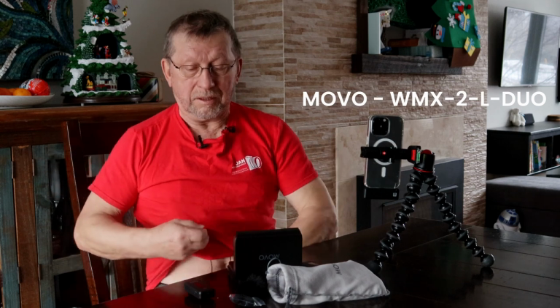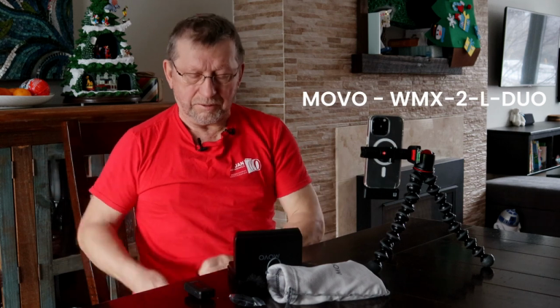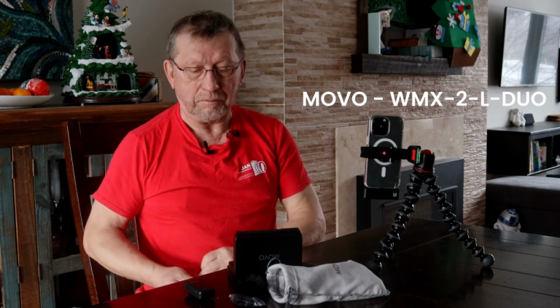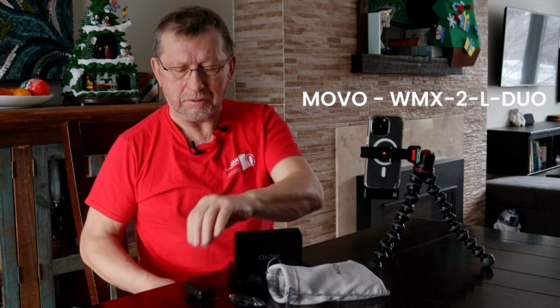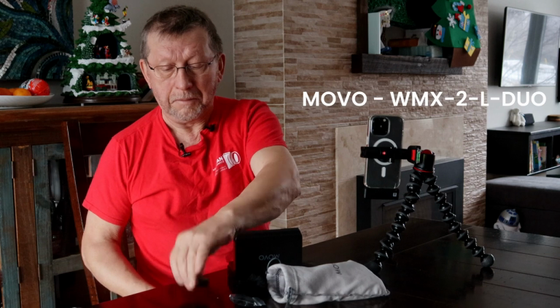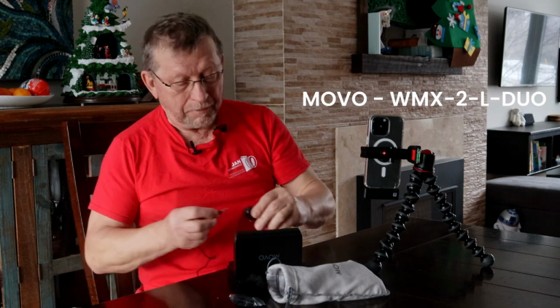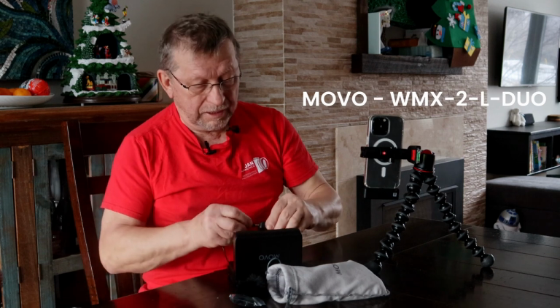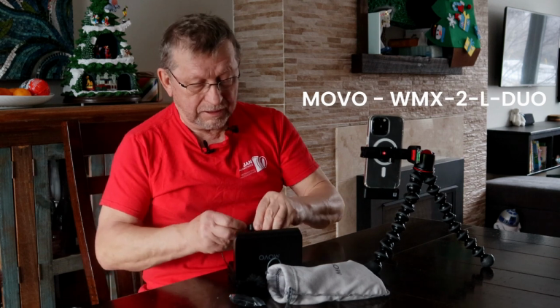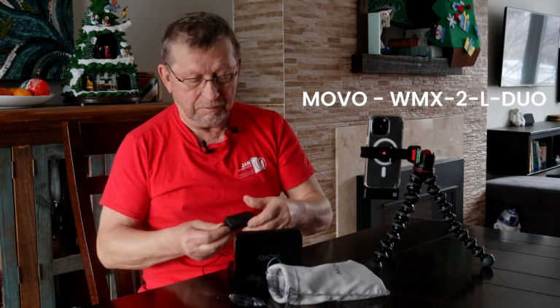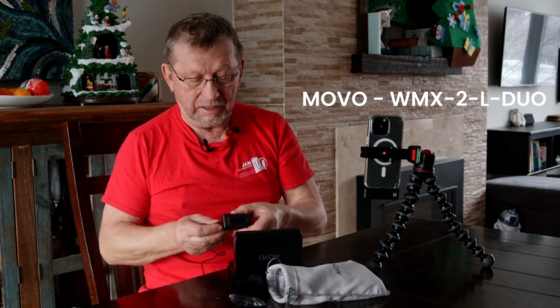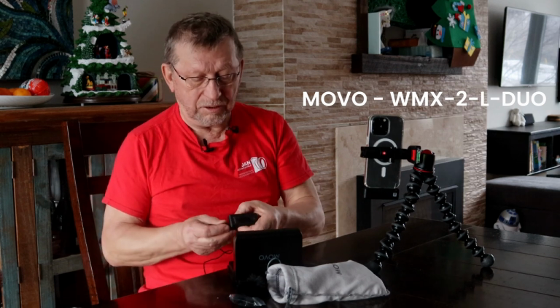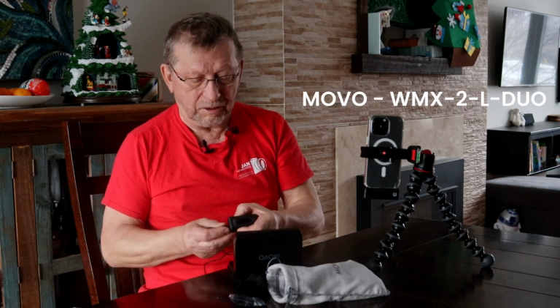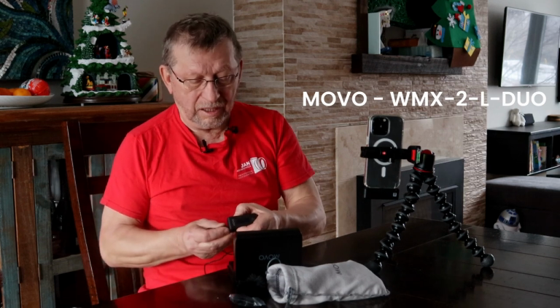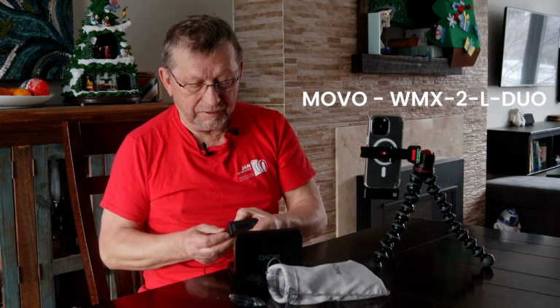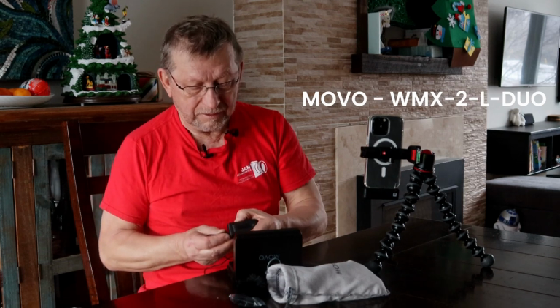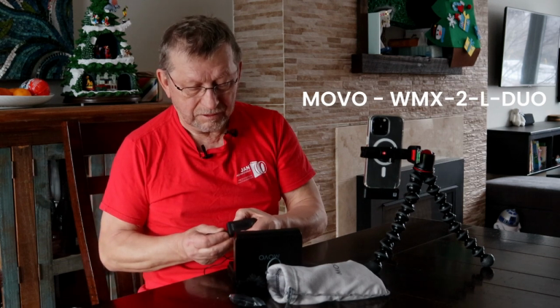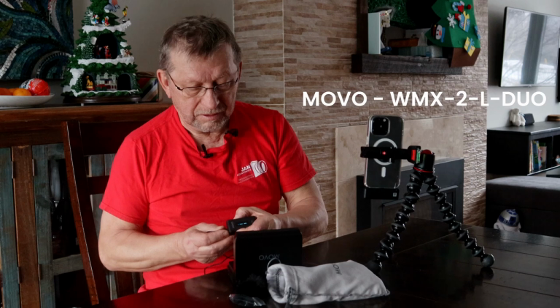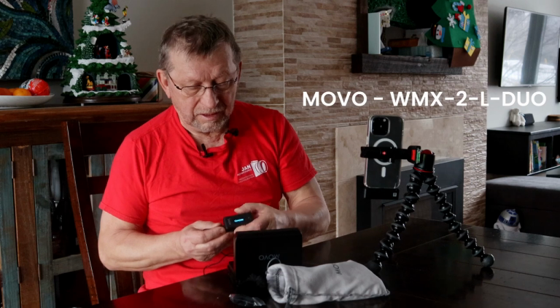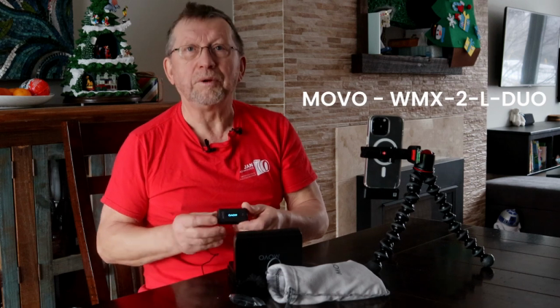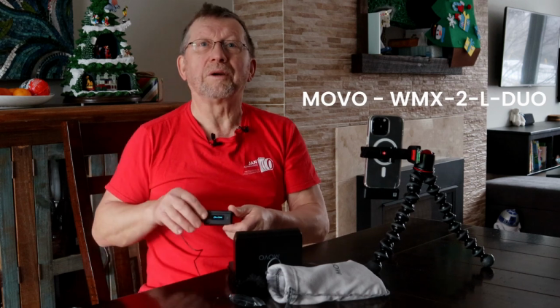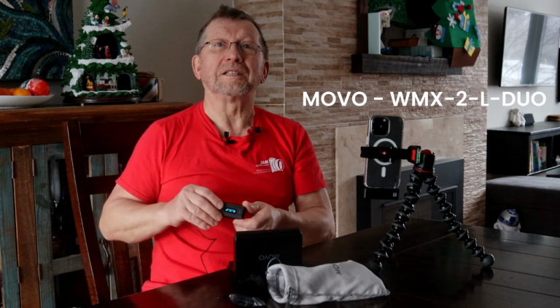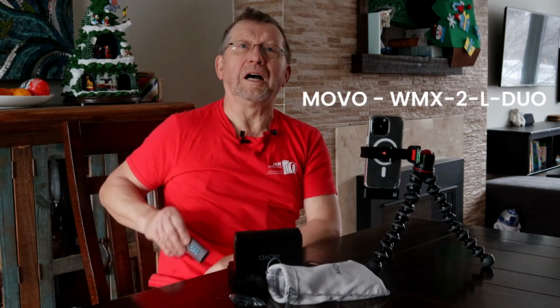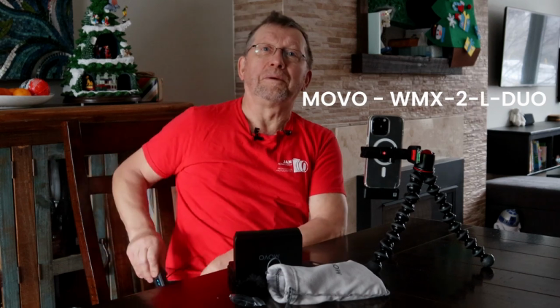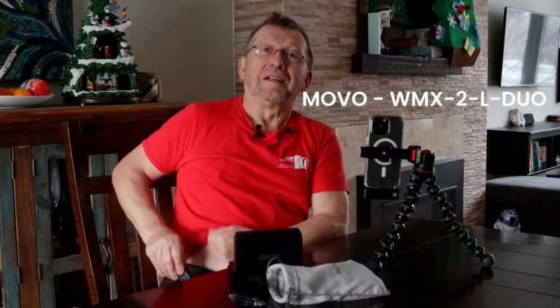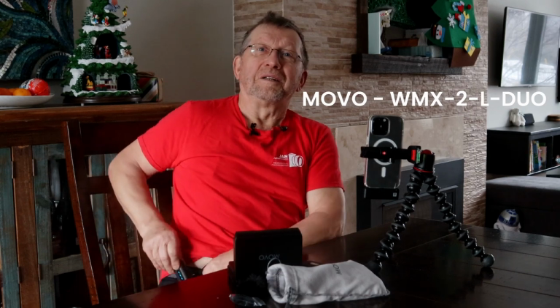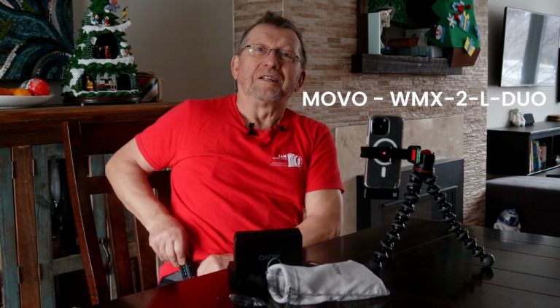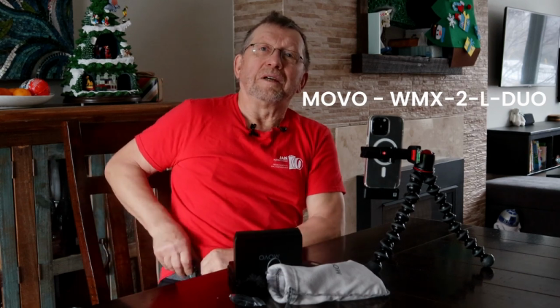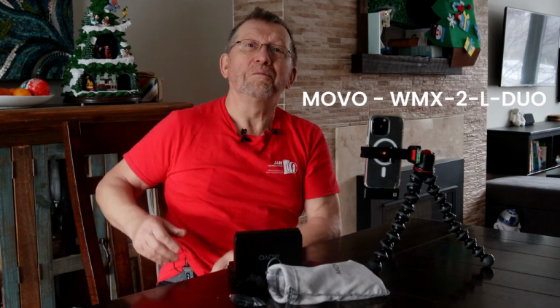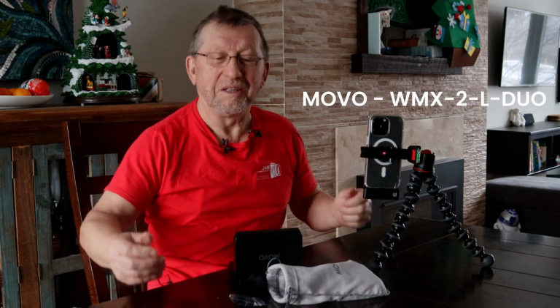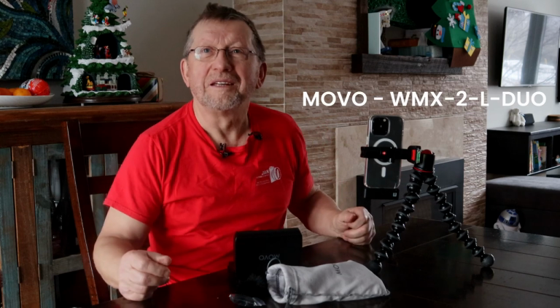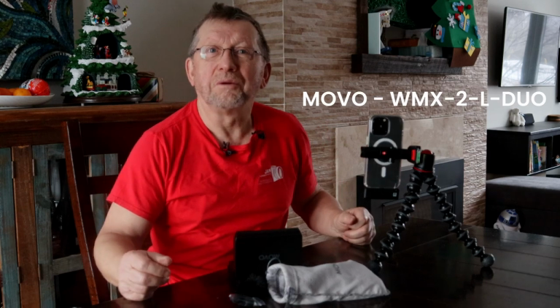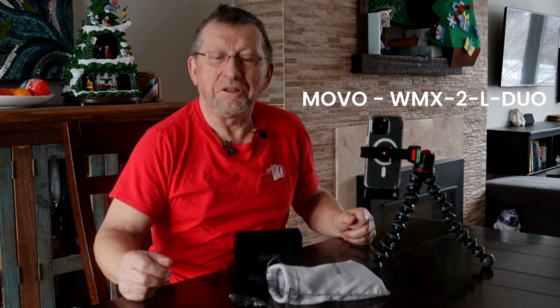We are a little bit cold, but that's okay. And my mic — turn on. And we're already set up to make a movie. Thank you very much.